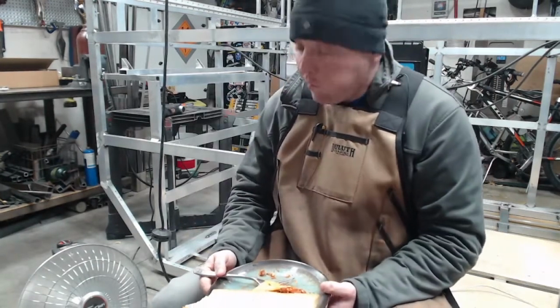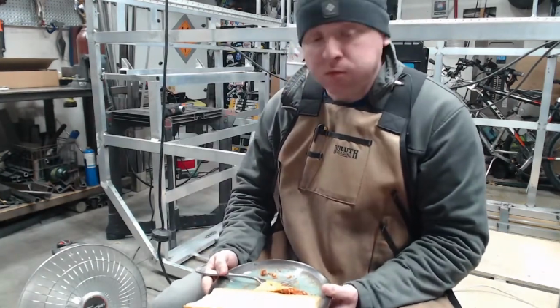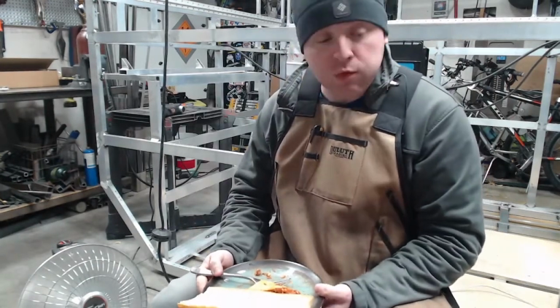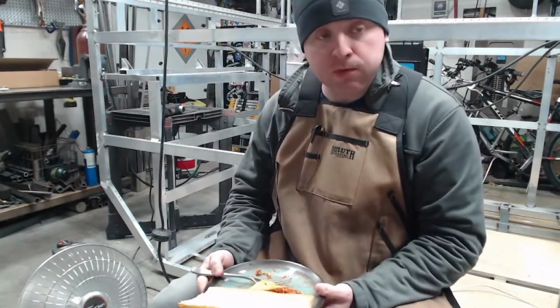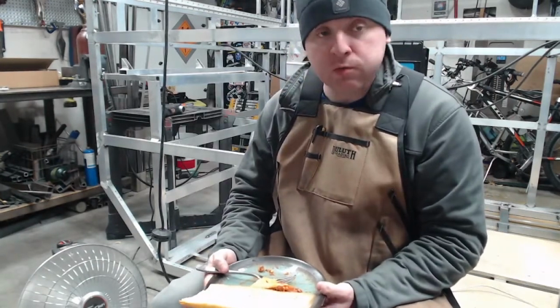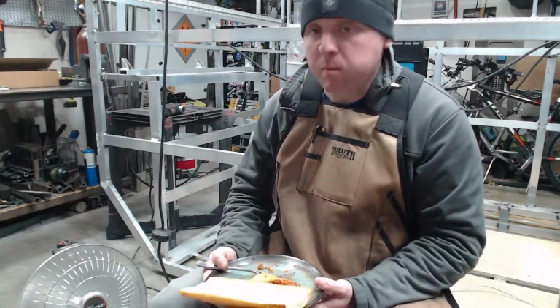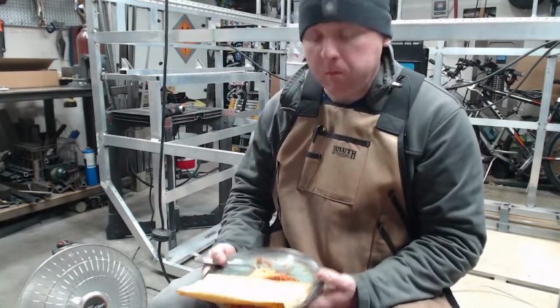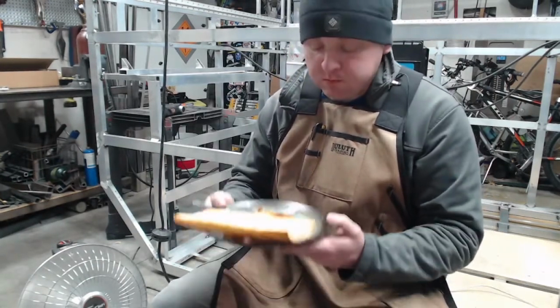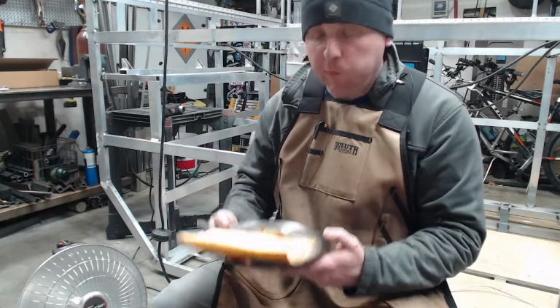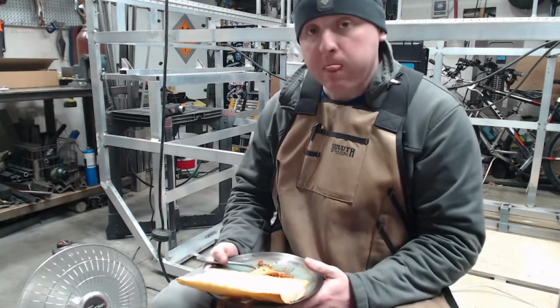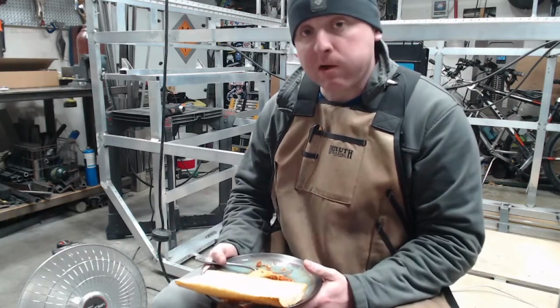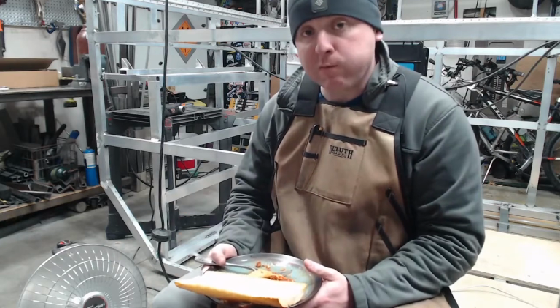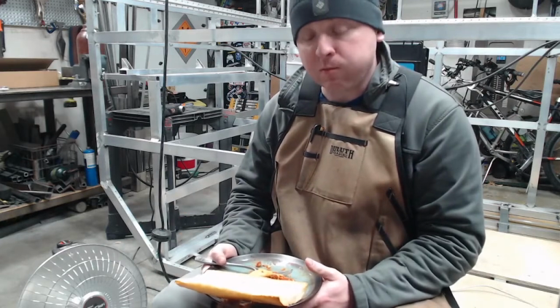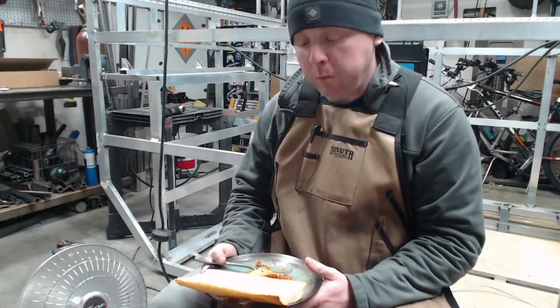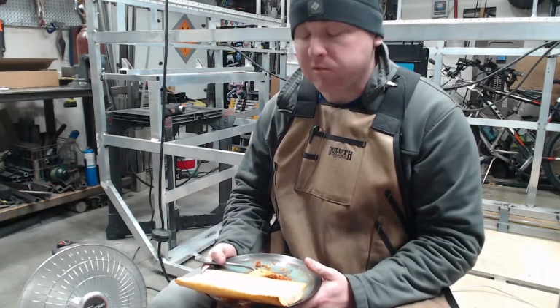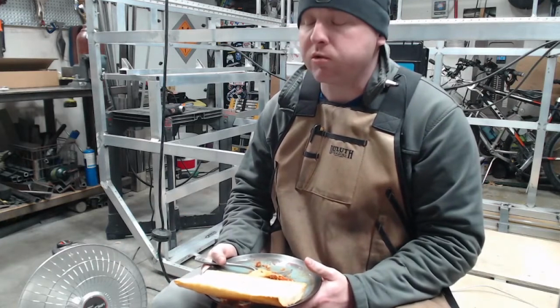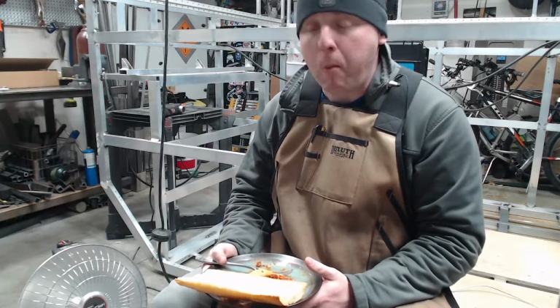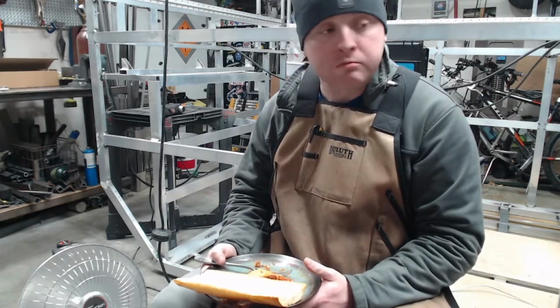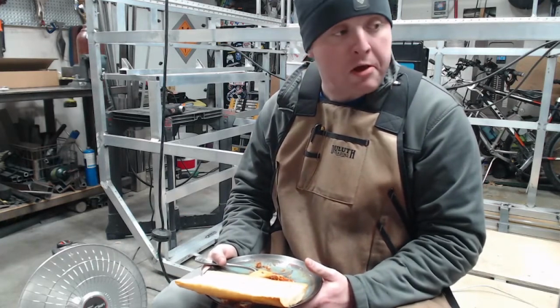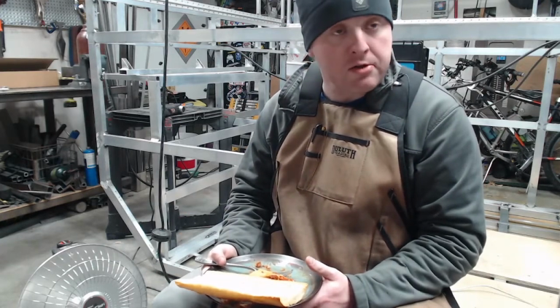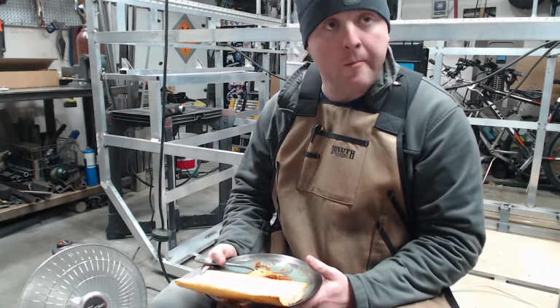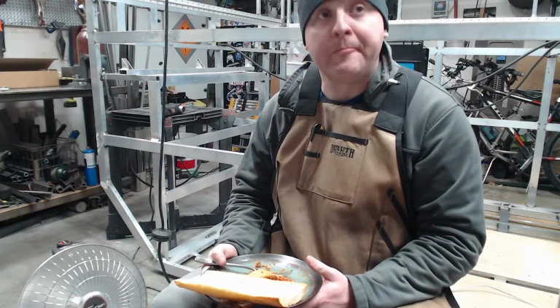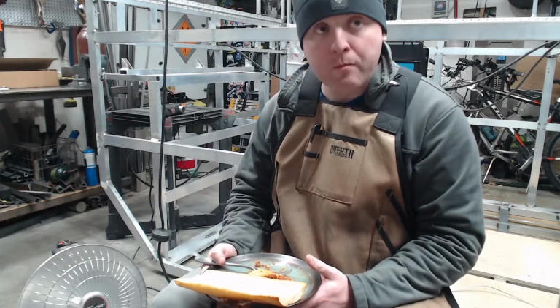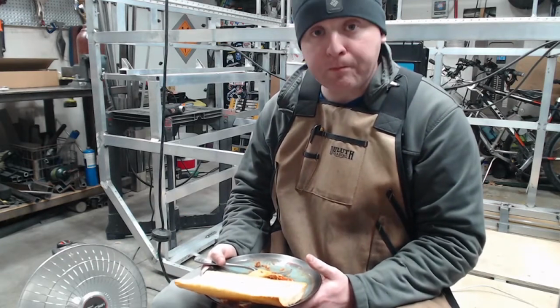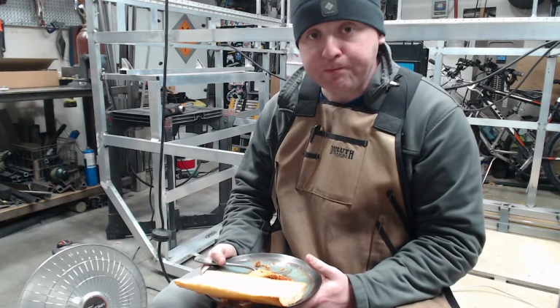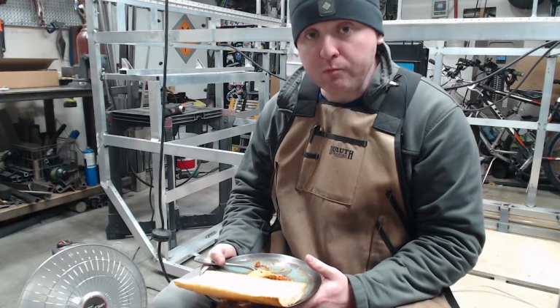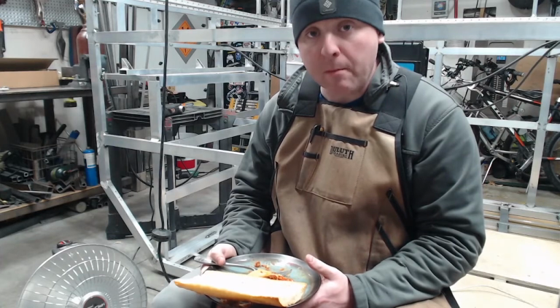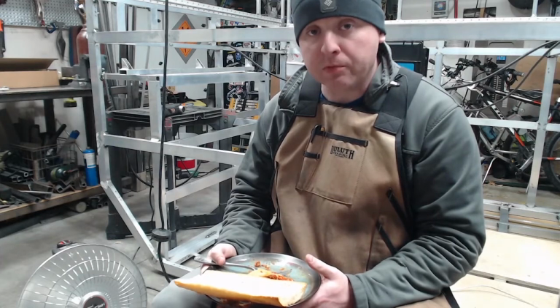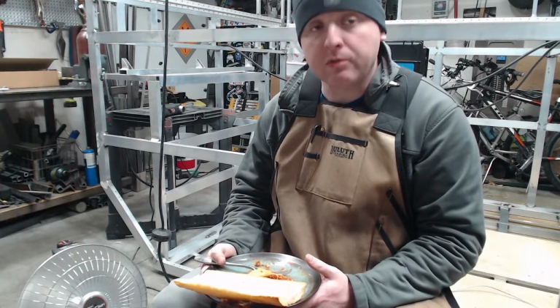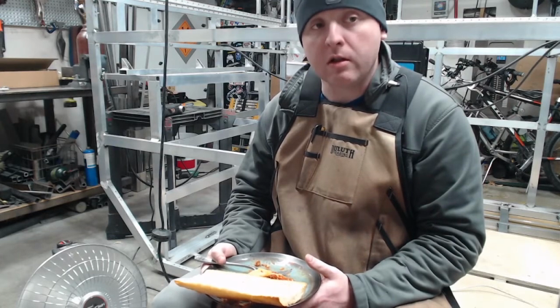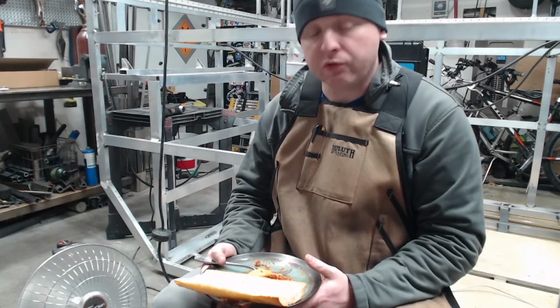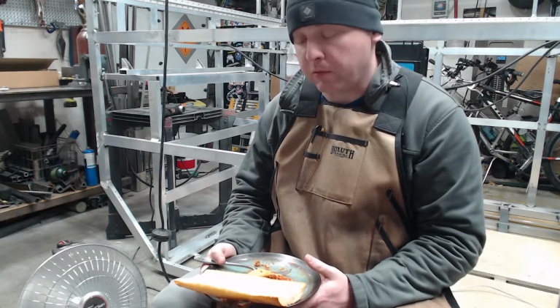So without further ado, I'm going to cut away from this — it's so good though — and mill some stuff. I'll show you guys what I'm doing.